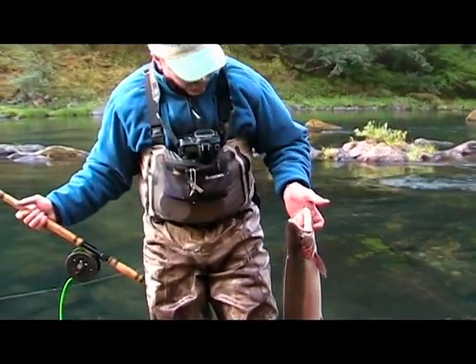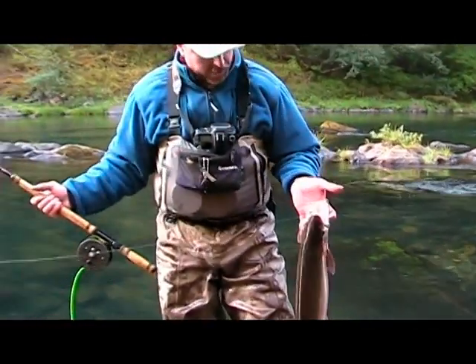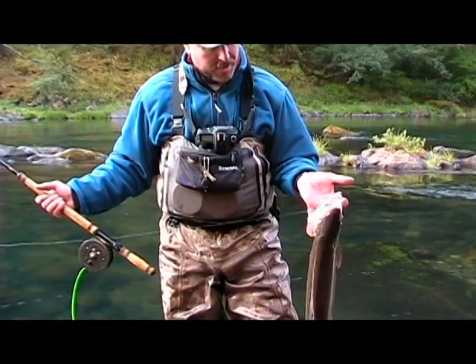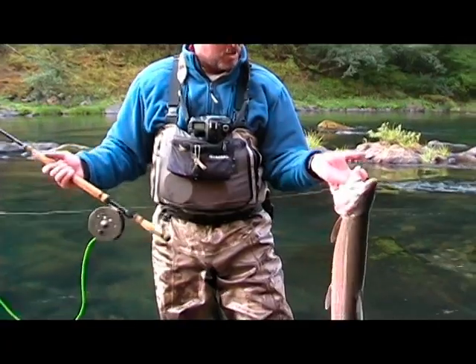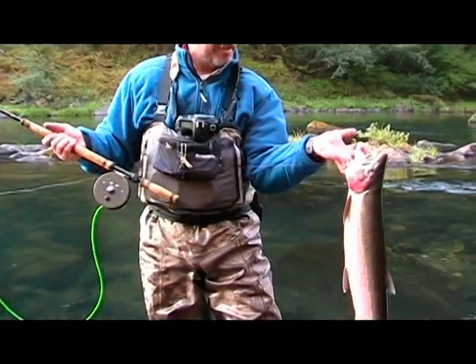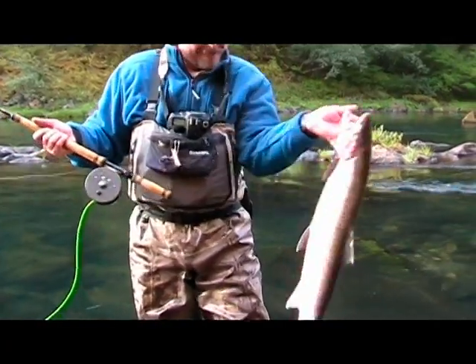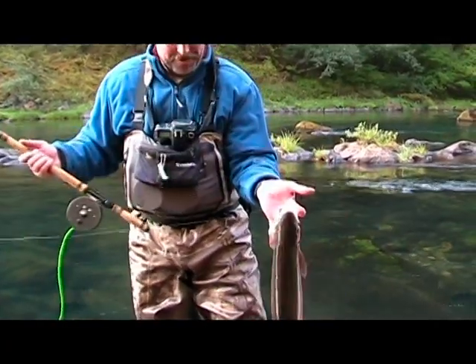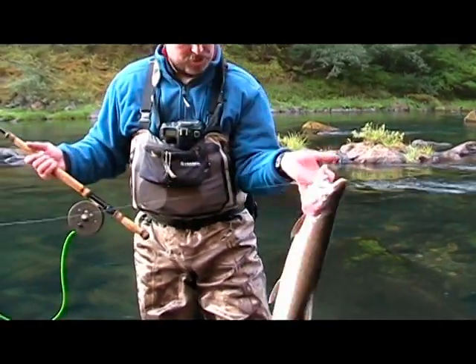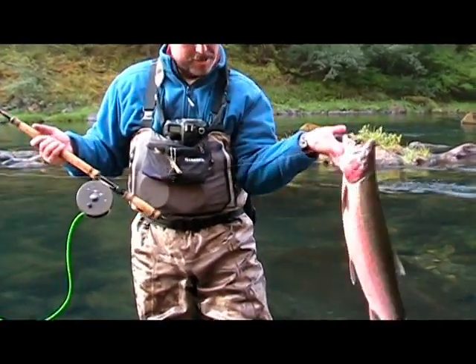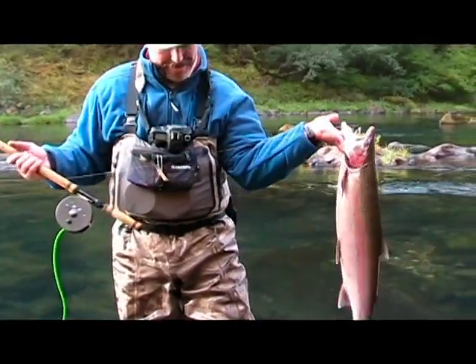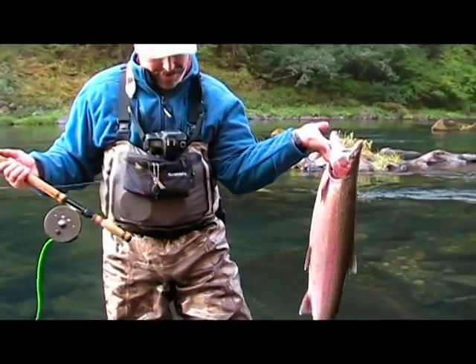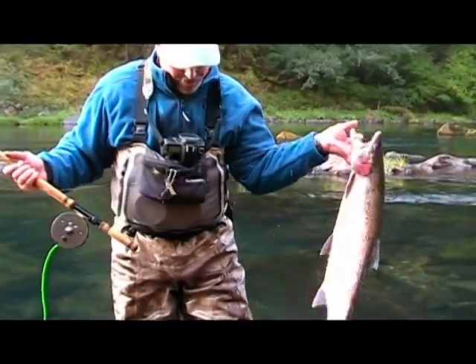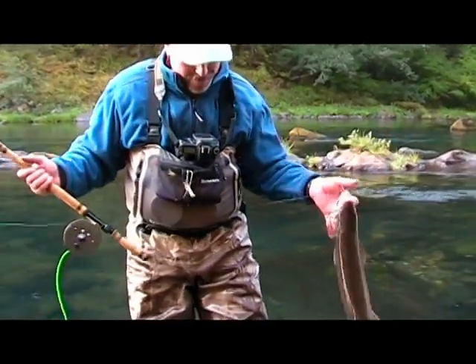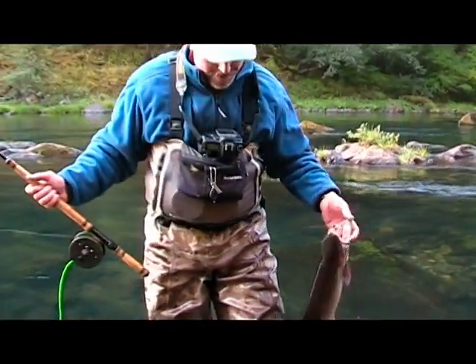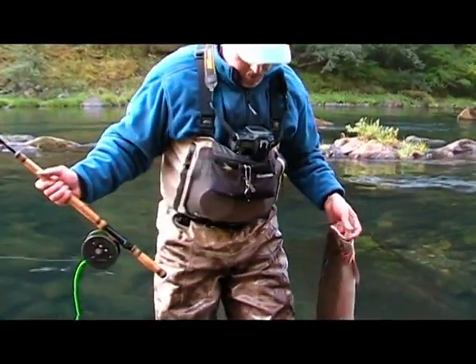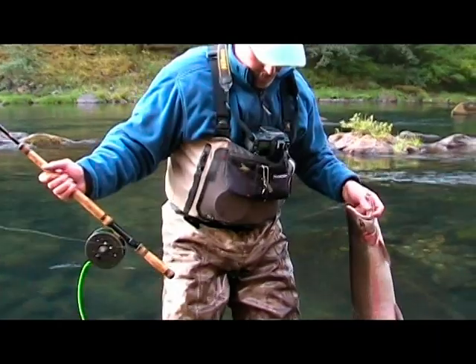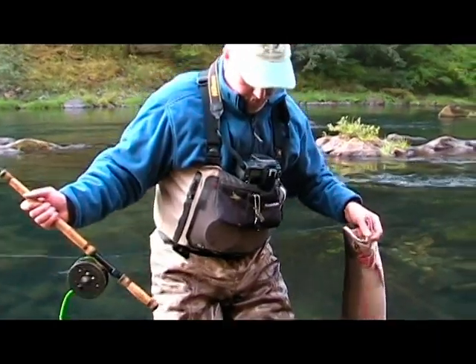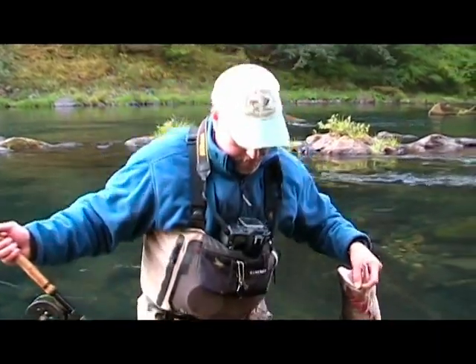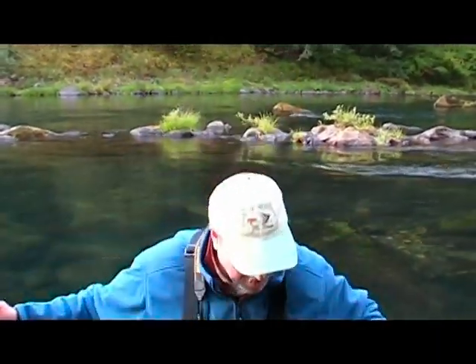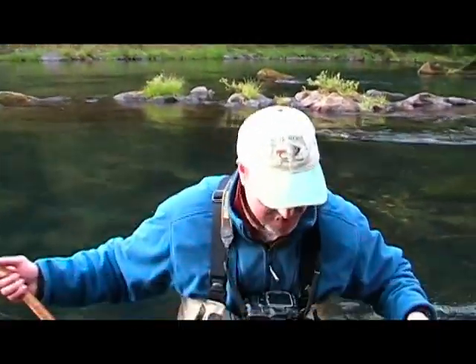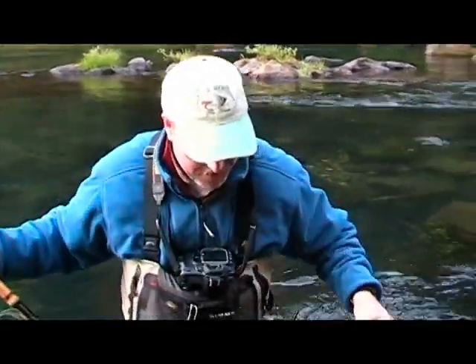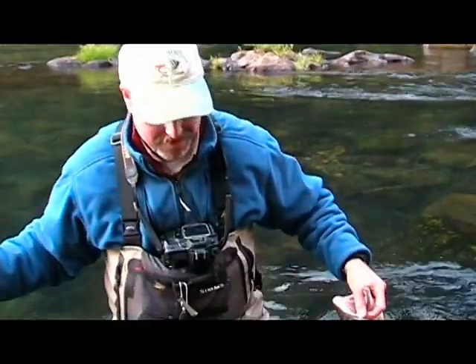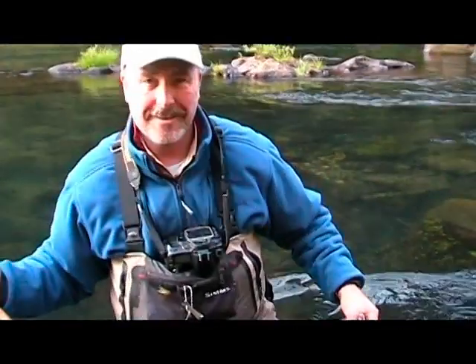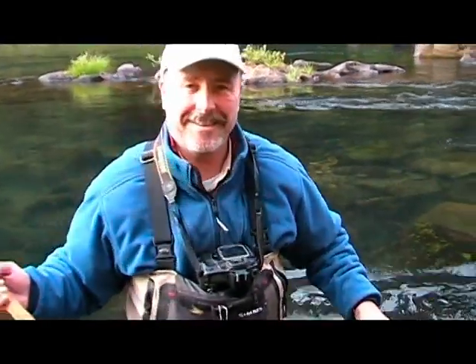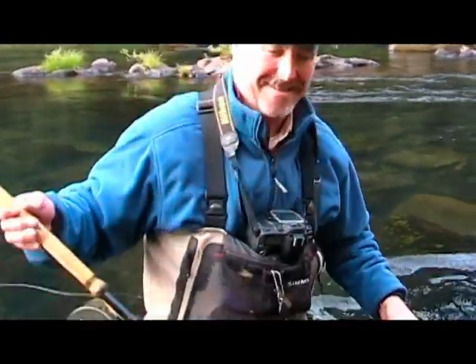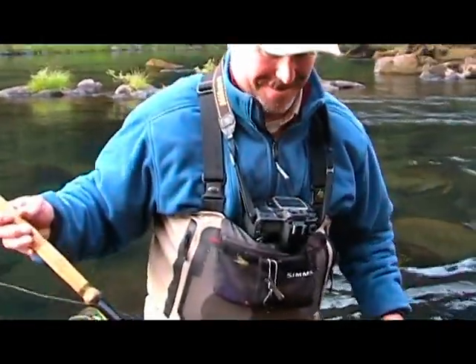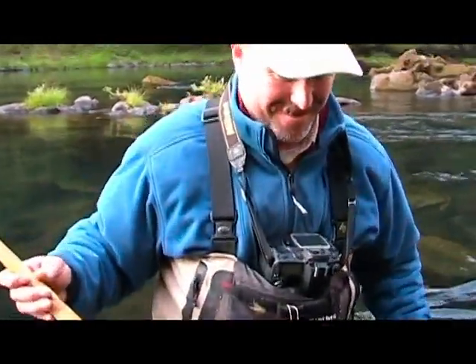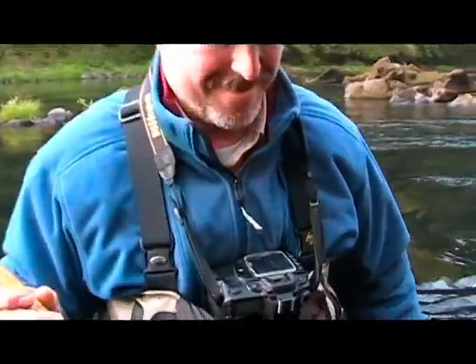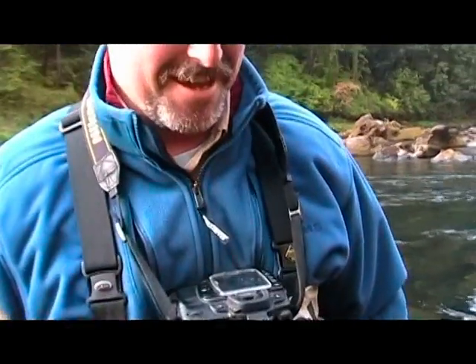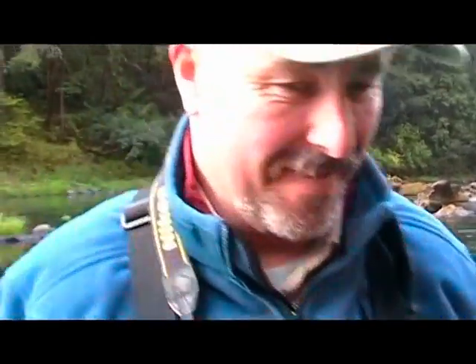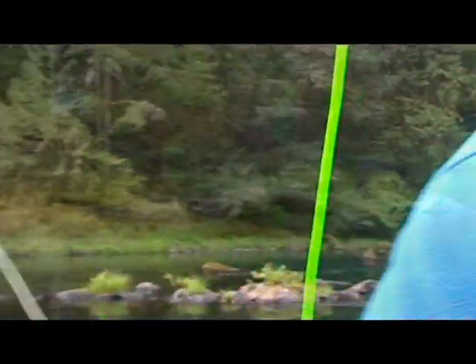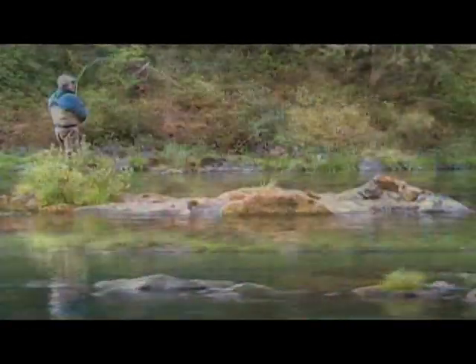Beautiful fish, absolutely. Hooked right in the corner of the jaw. Look at that — right where you want it. Was it the green butt skunk again? Green butt skunk. Nice job, Dean.